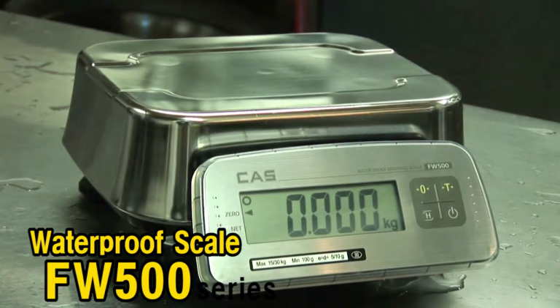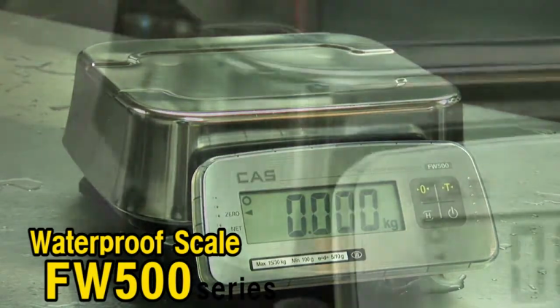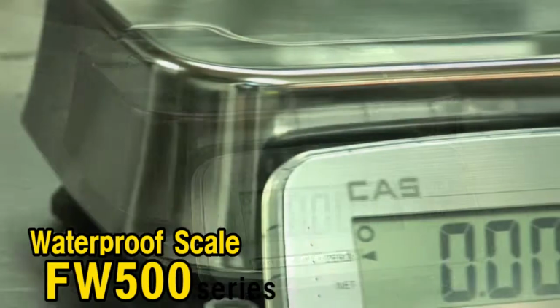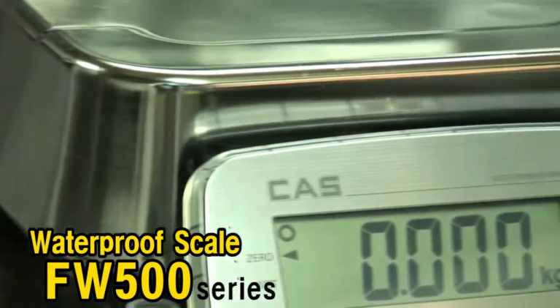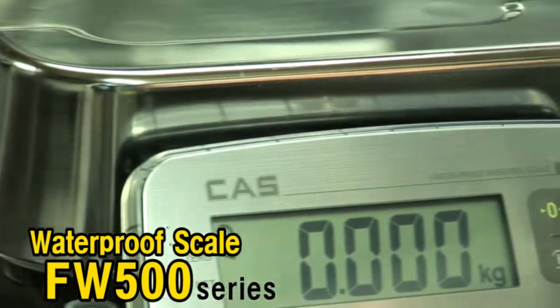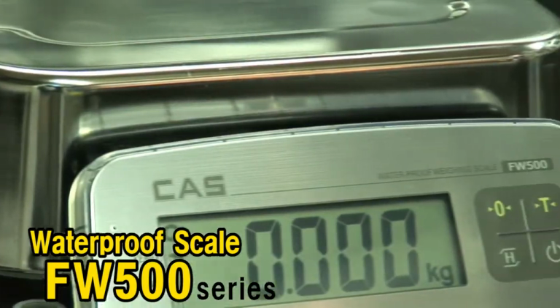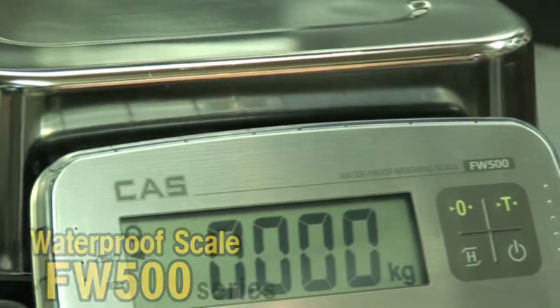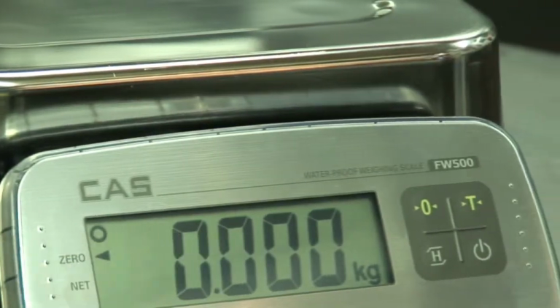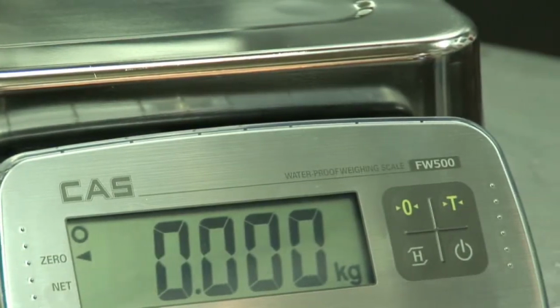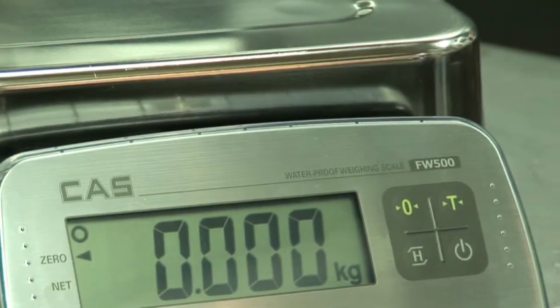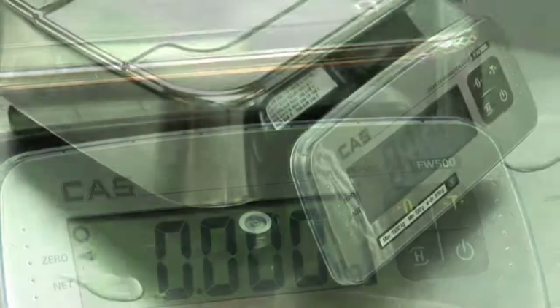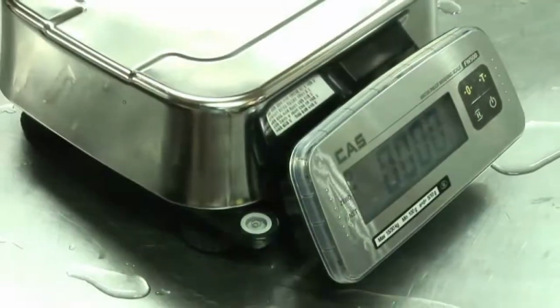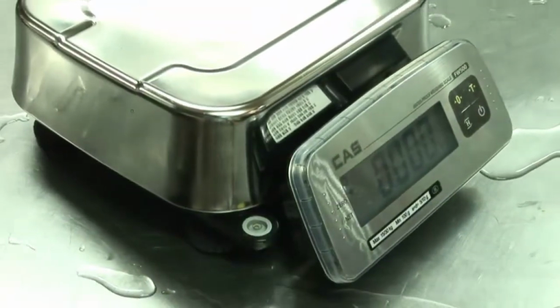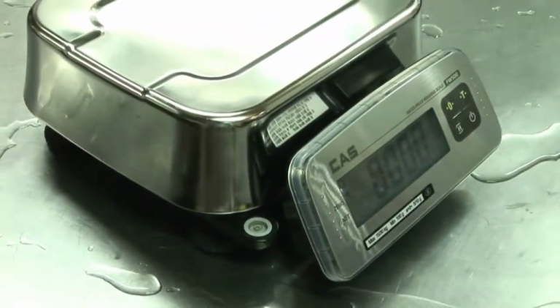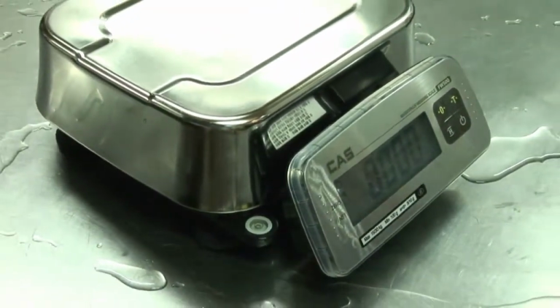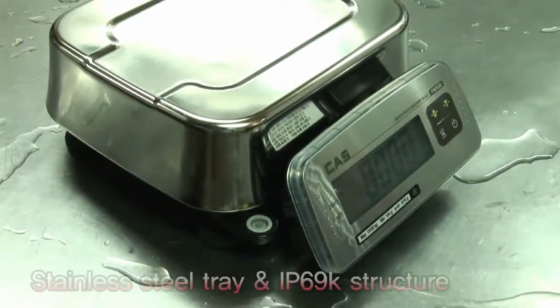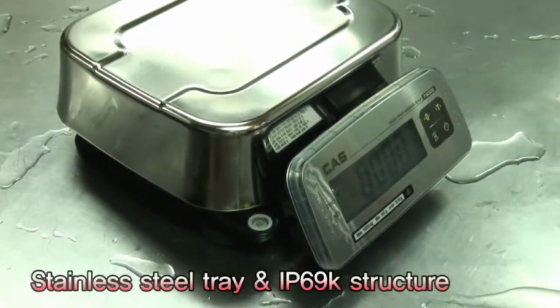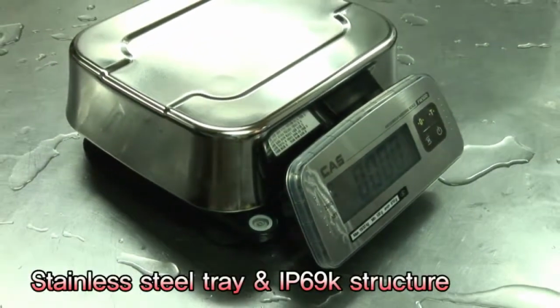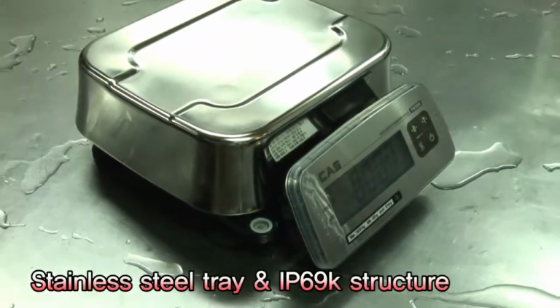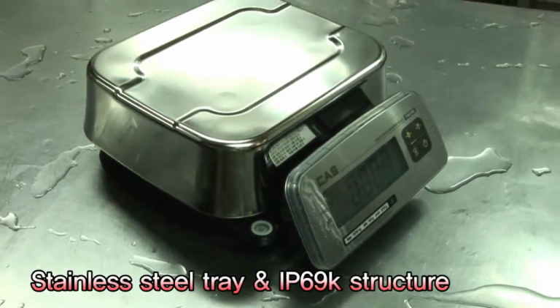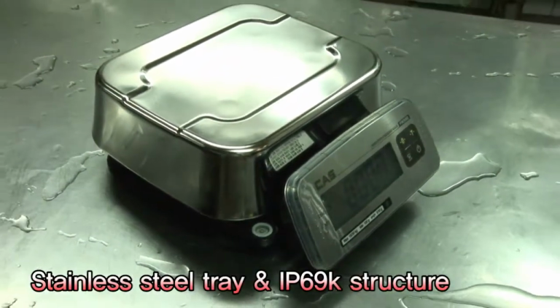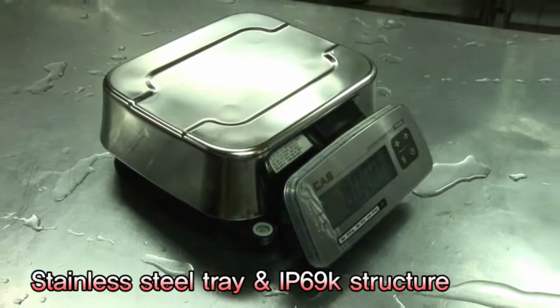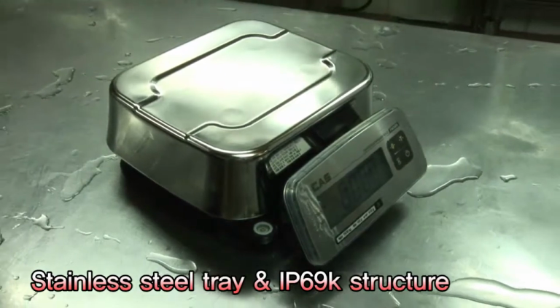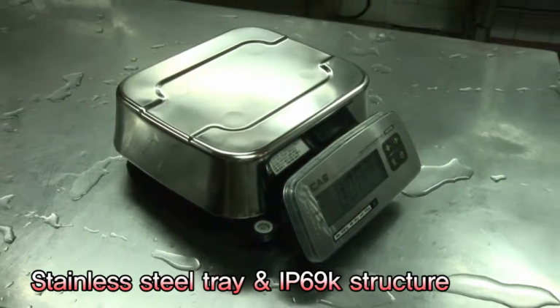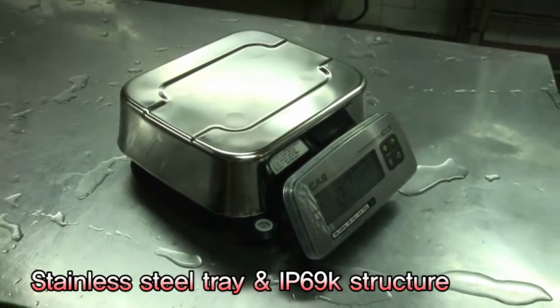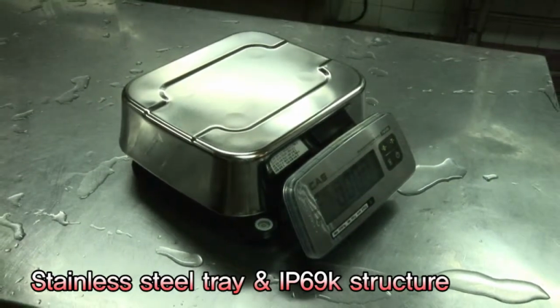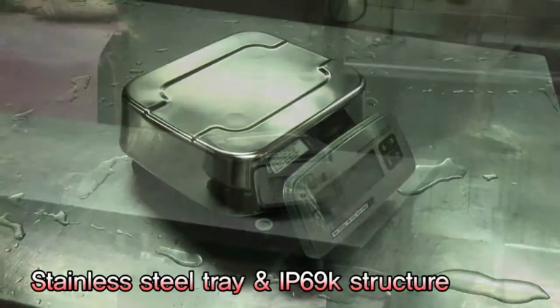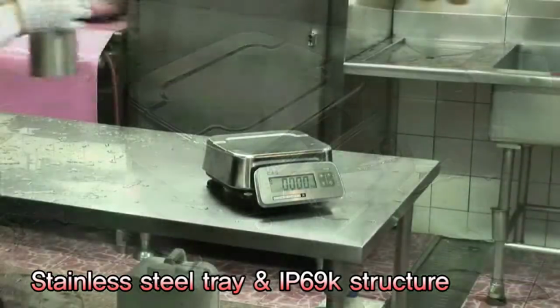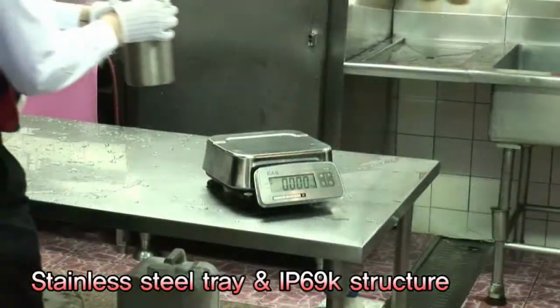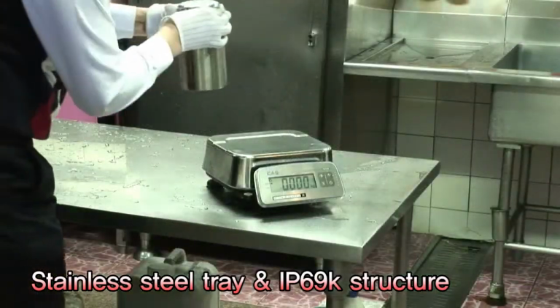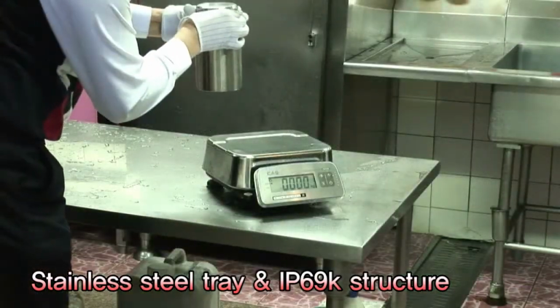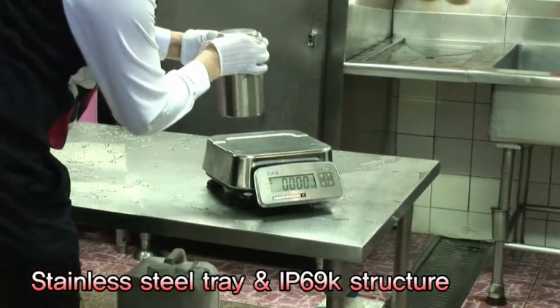The FW500 series is appropriate for high-temperature and high-pressure washdown due to its stainless steel tray and IP69 case structure.